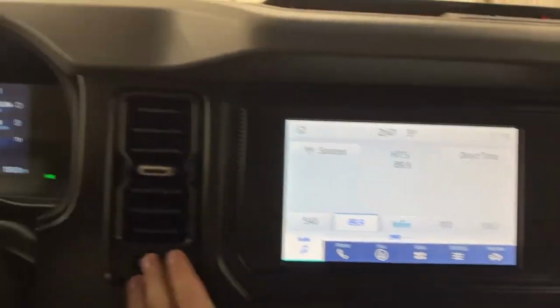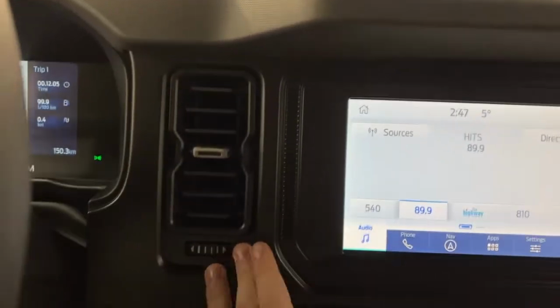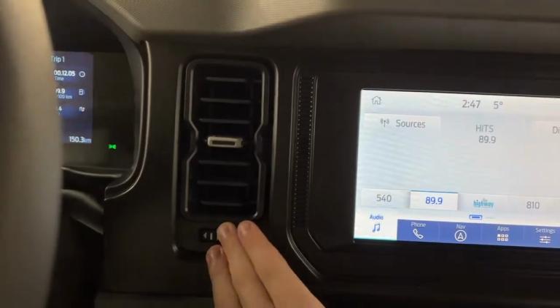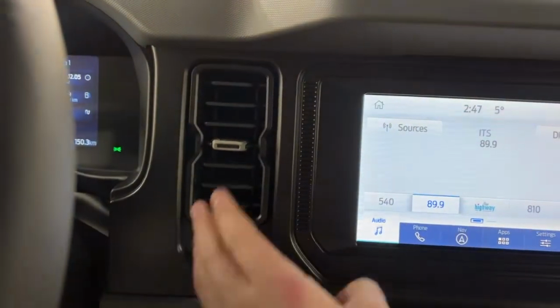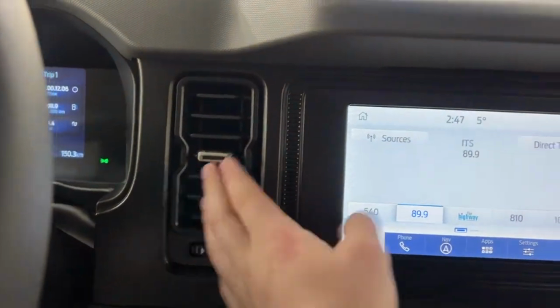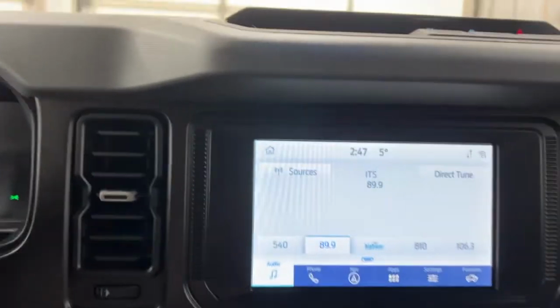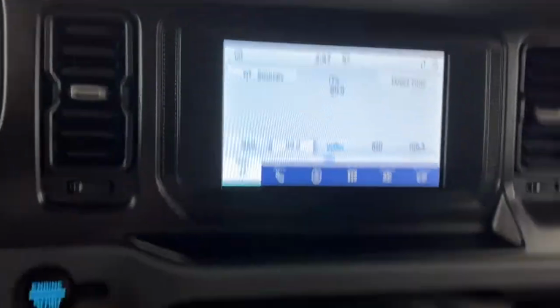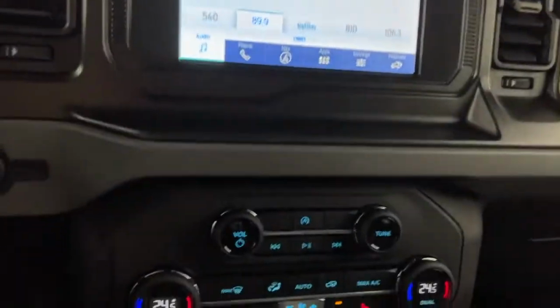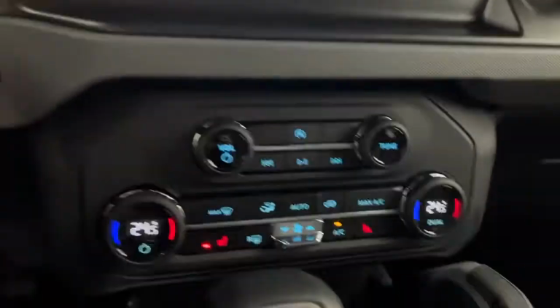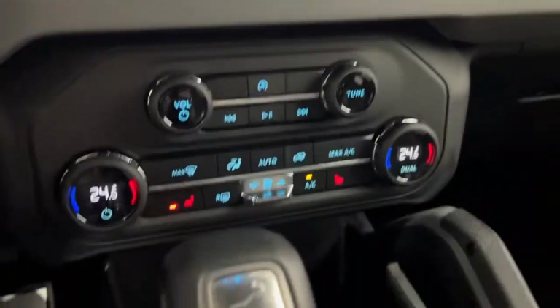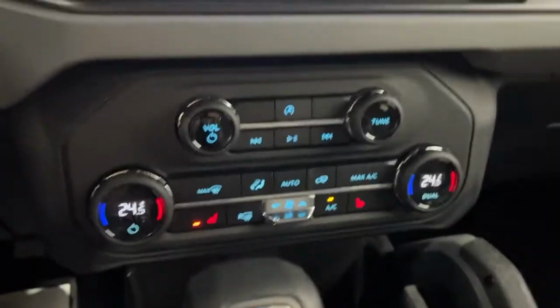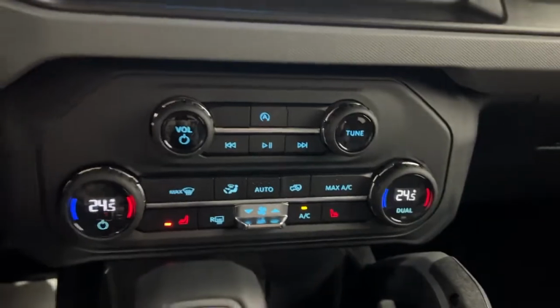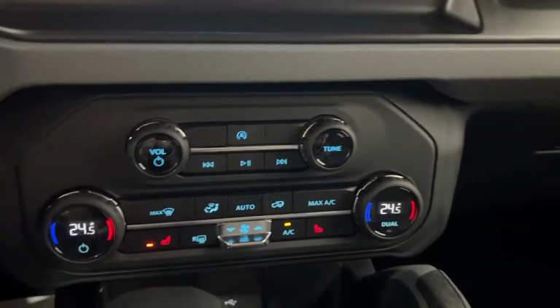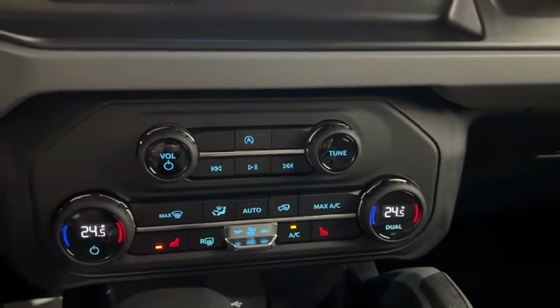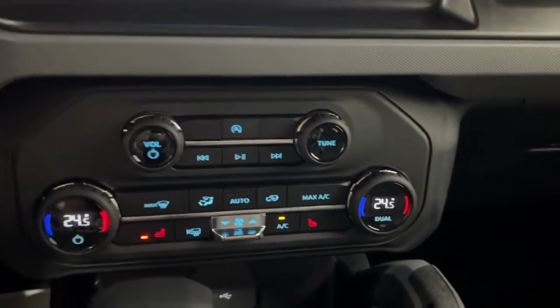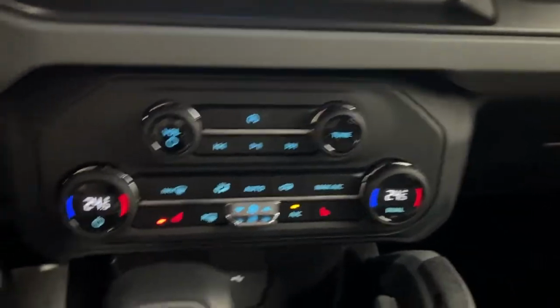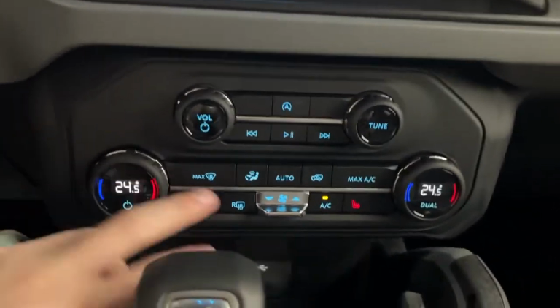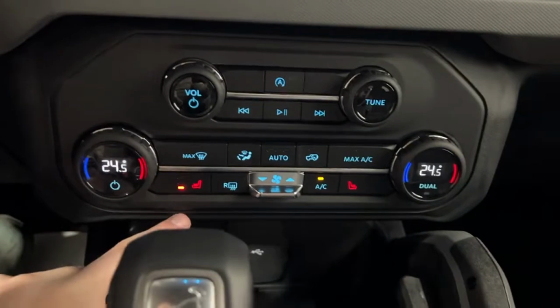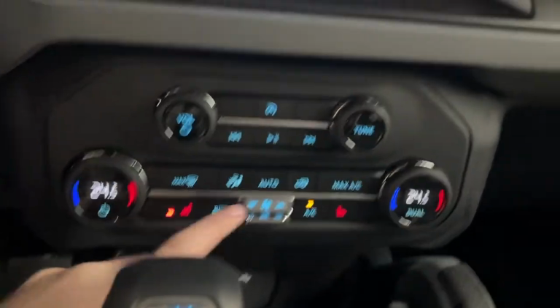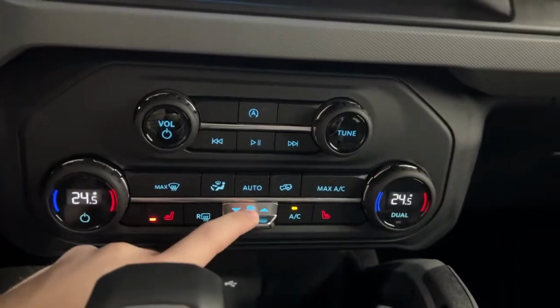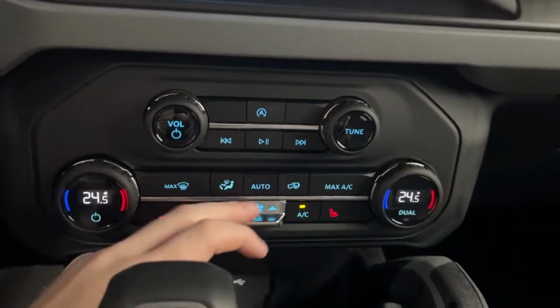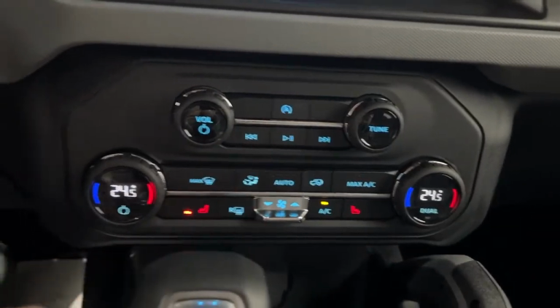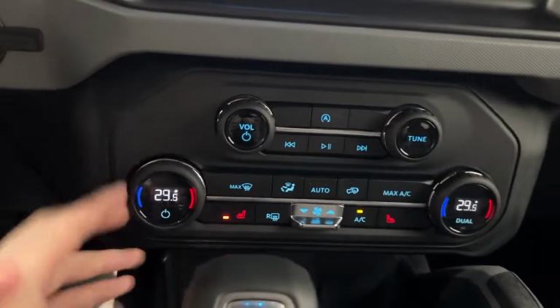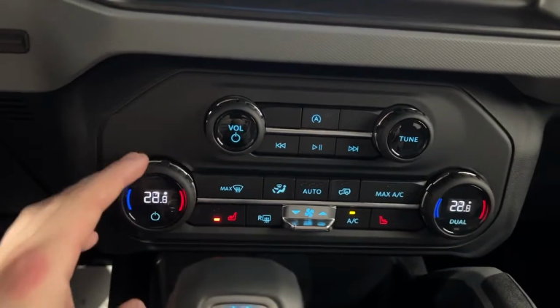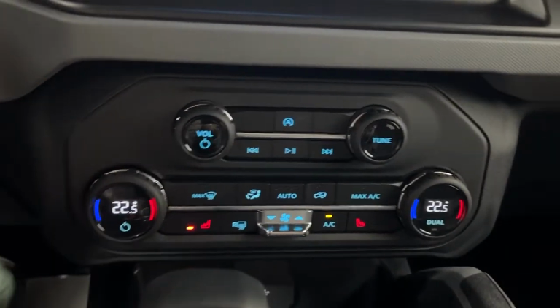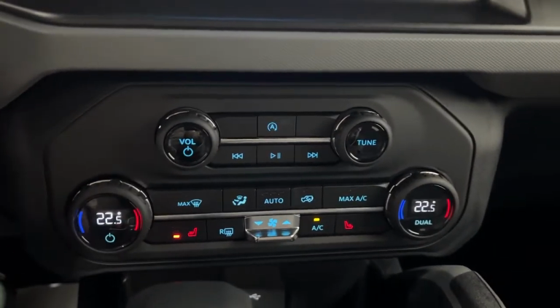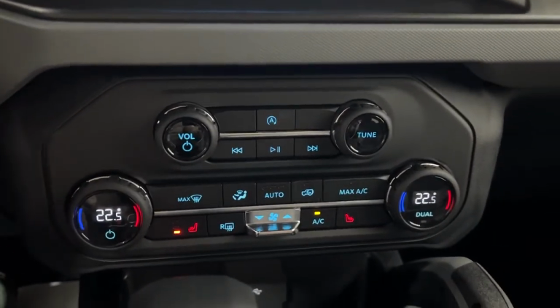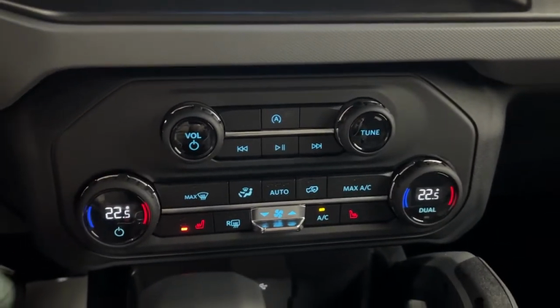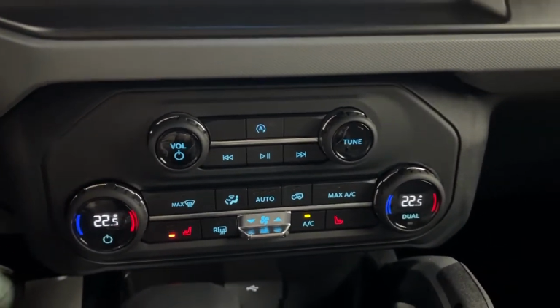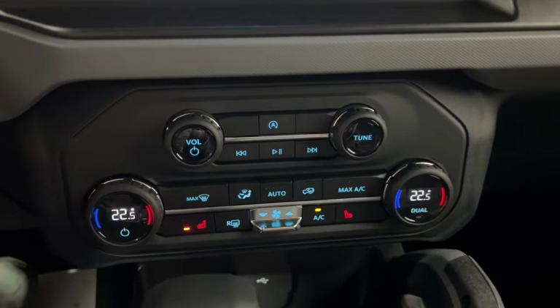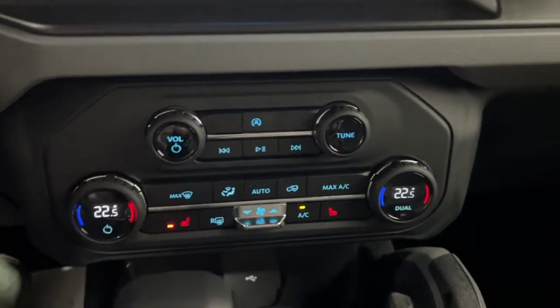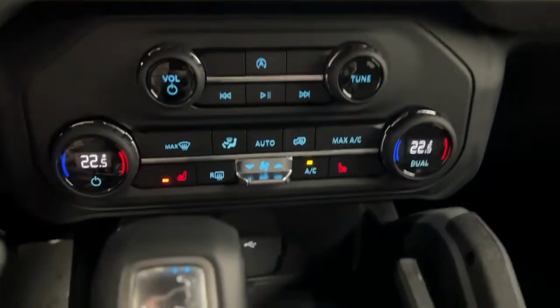You do have your vents on the side here — nice and rugged, easy to use. Further down you do have your climate system with dual zone climate, heated seats as mentioned, and then your fans. This design was taken from the new F-150 lineup, which looks really nice in here as well.